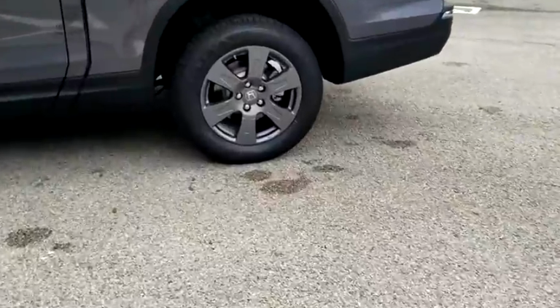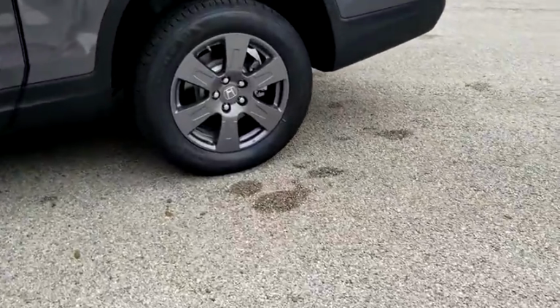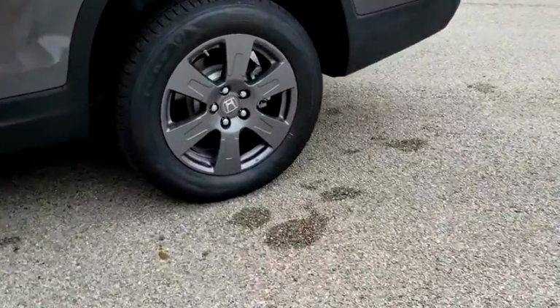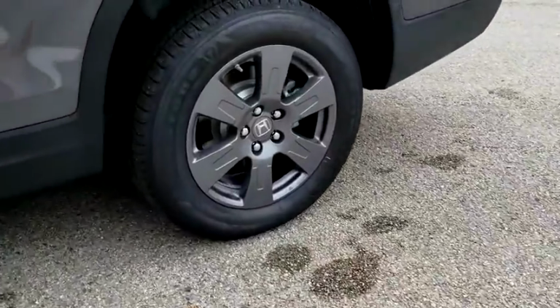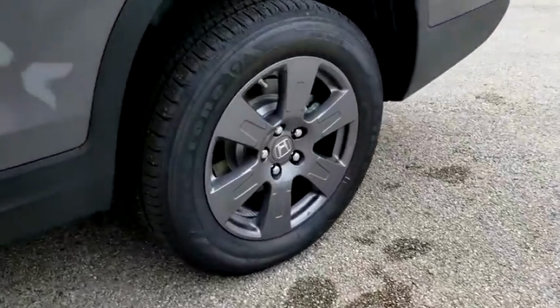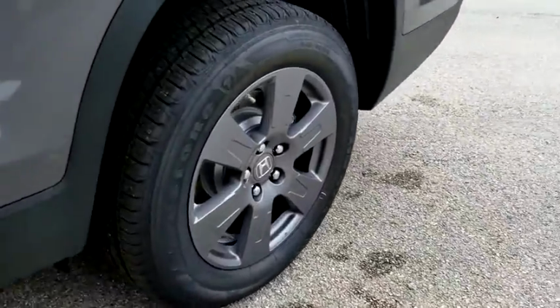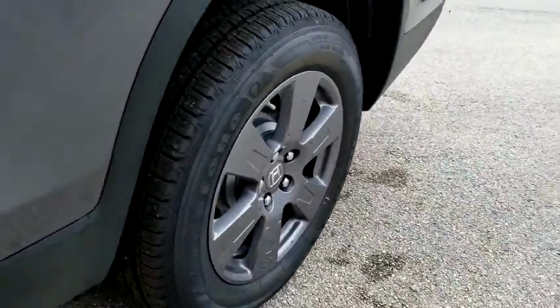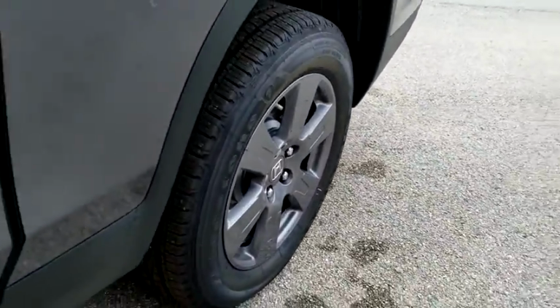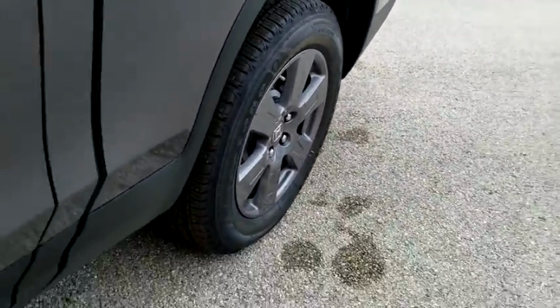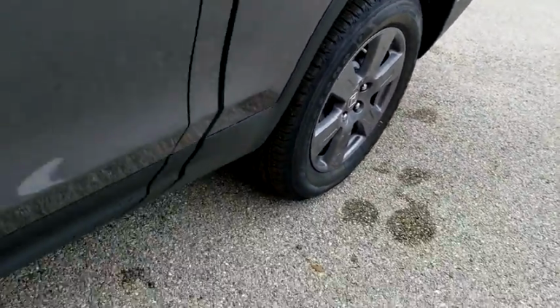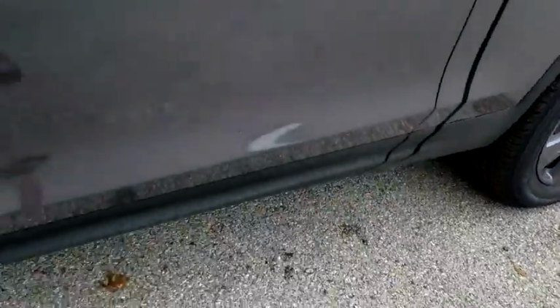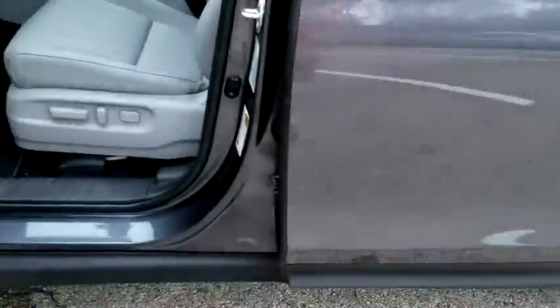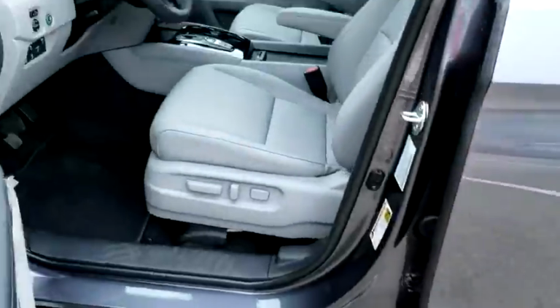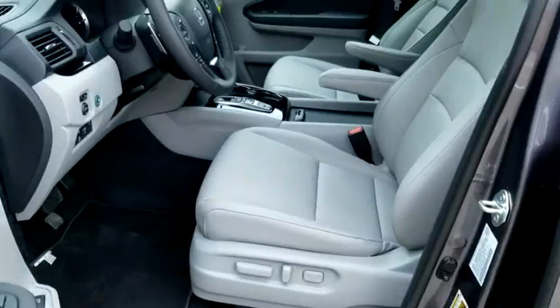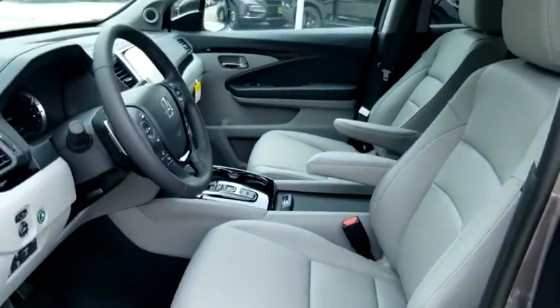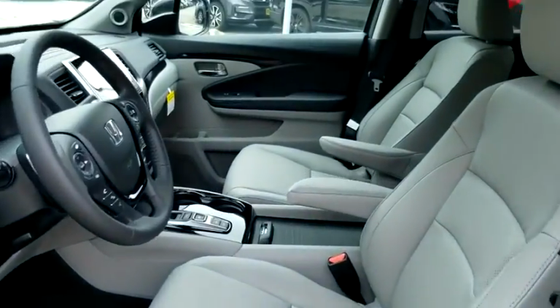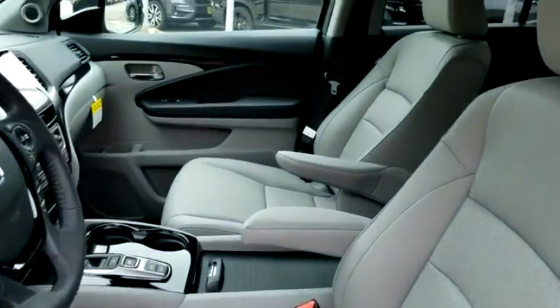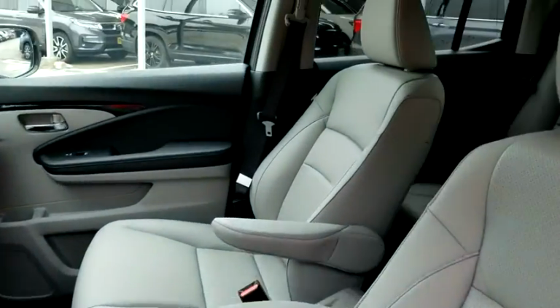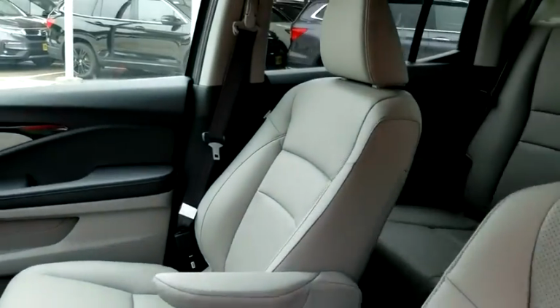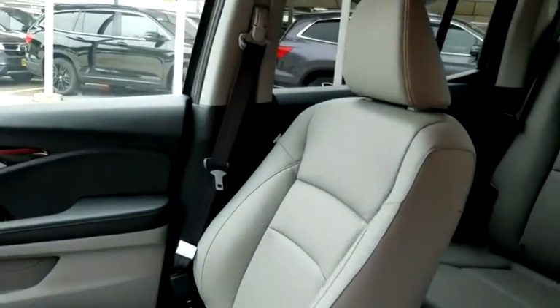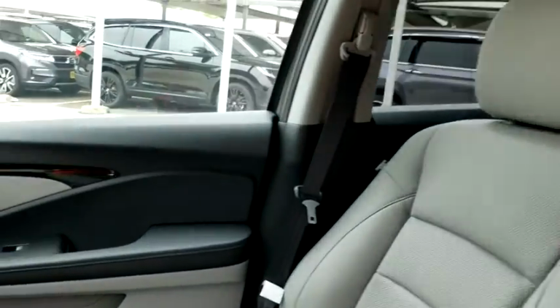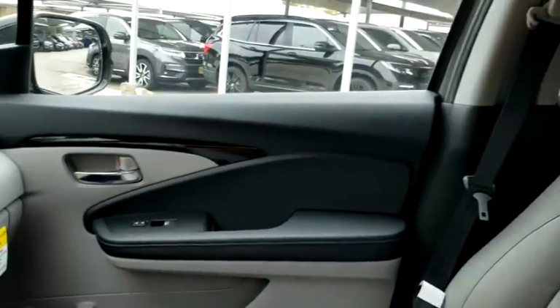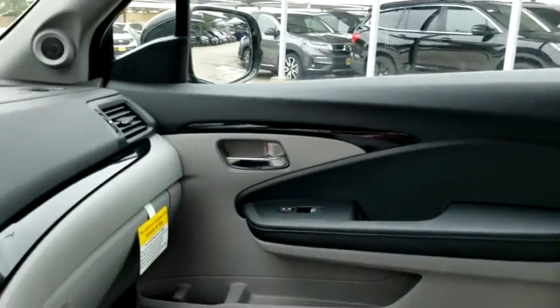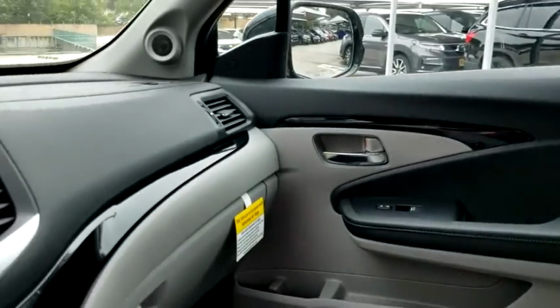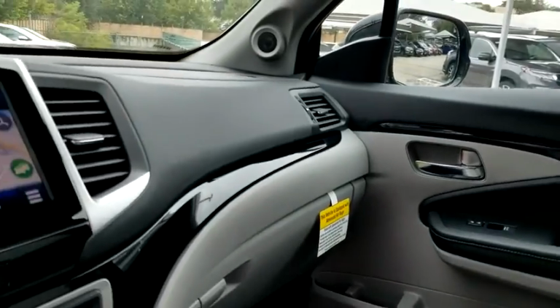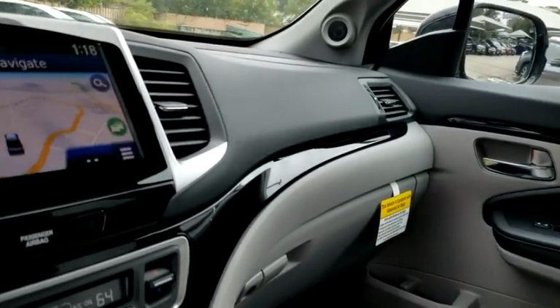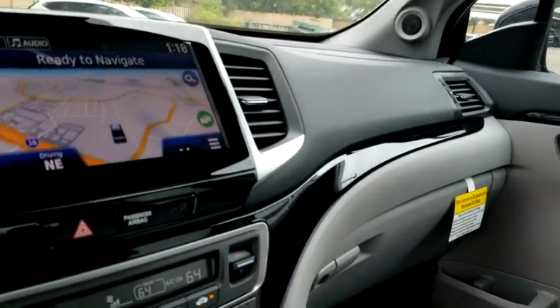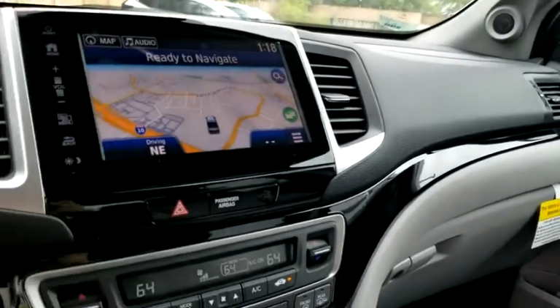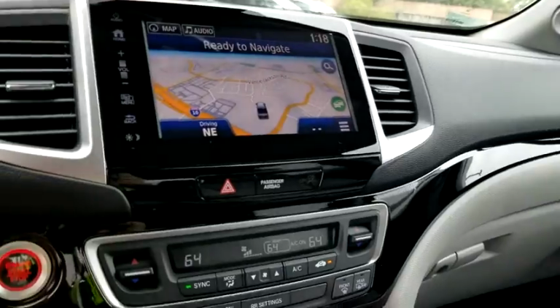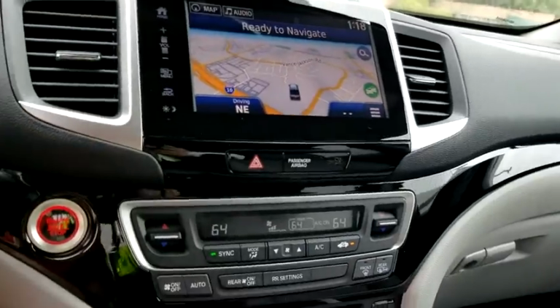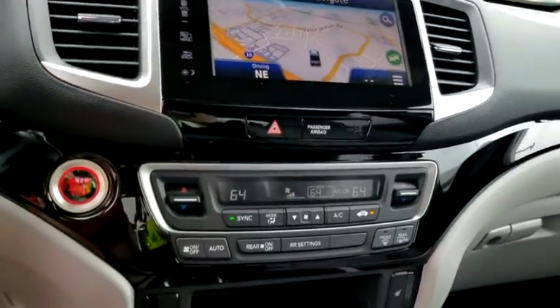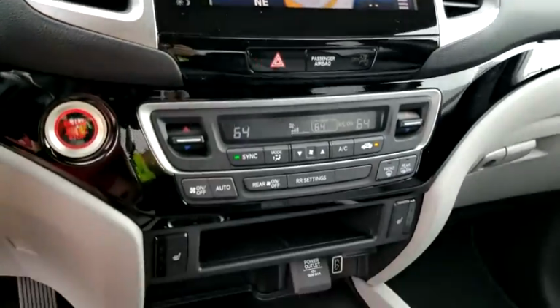Tow hitch, anti-lock braking system, lane departure warning, Bluetooth, leather-wrapped steering wheel, power steering, automatic transmission, adjustable steering wheel, keyless start, aluminum wheels.